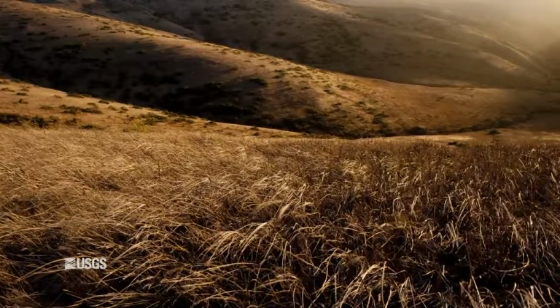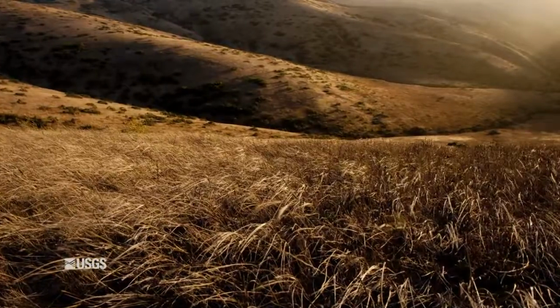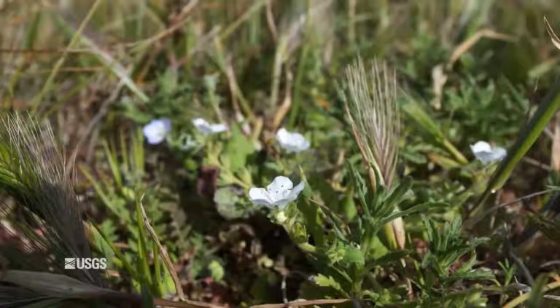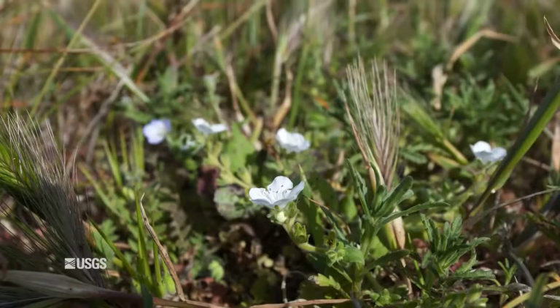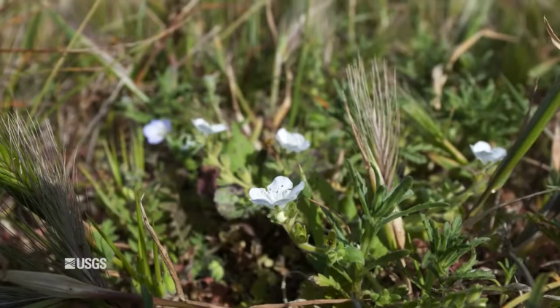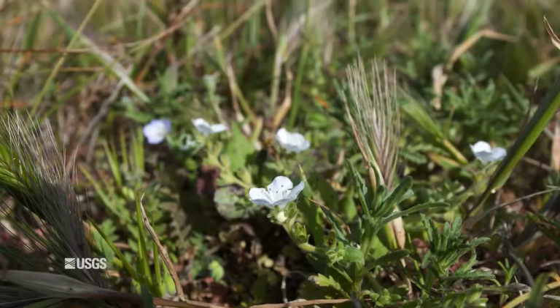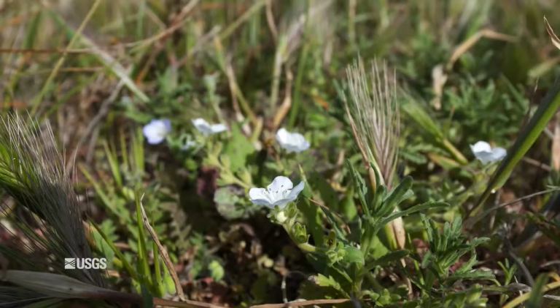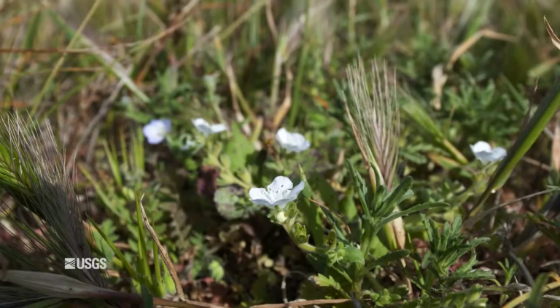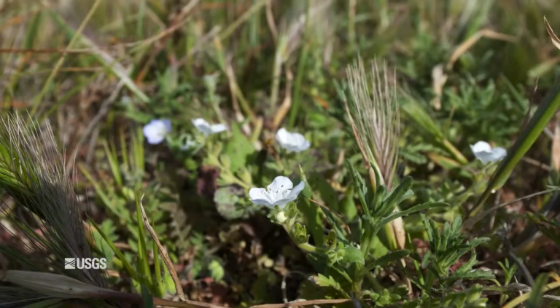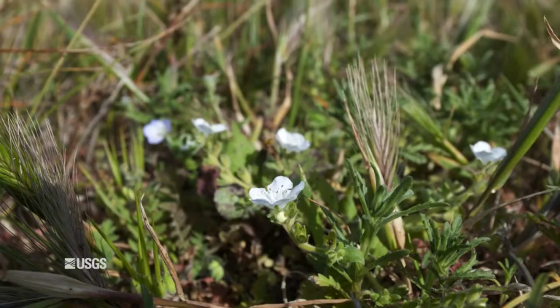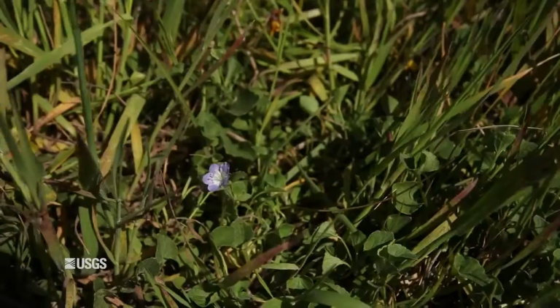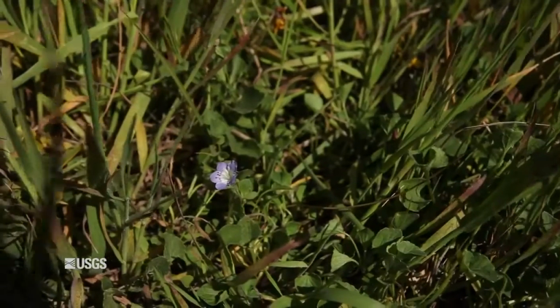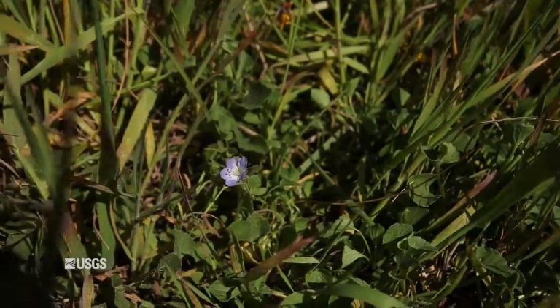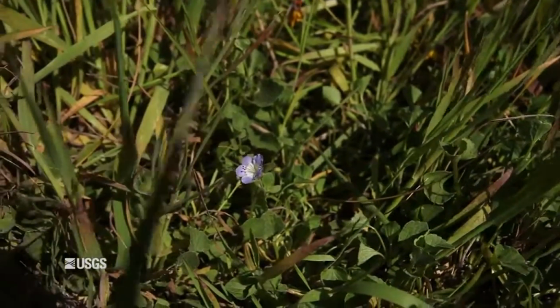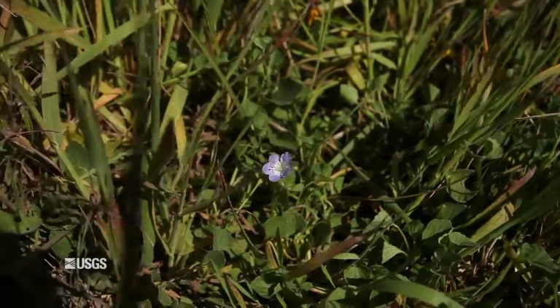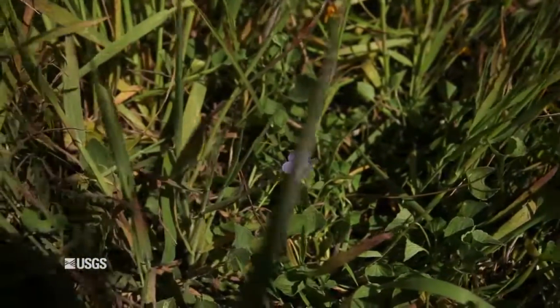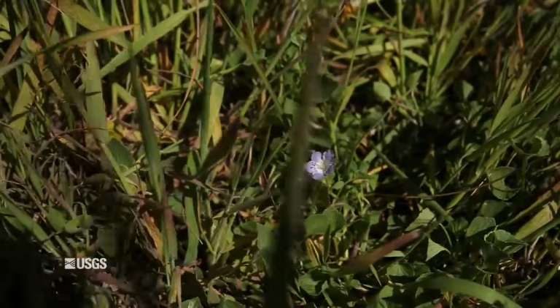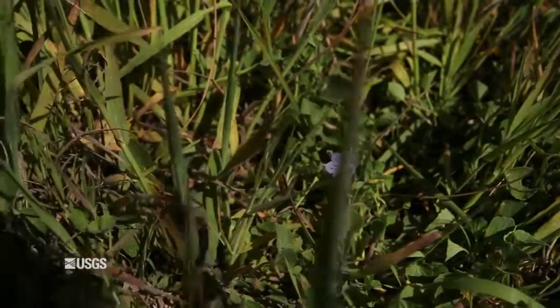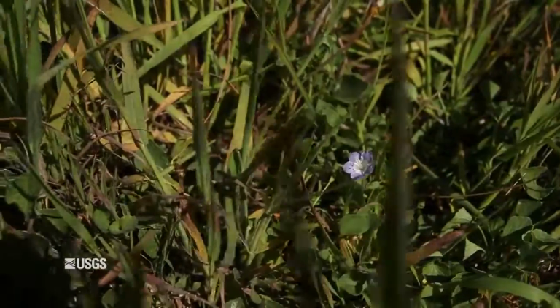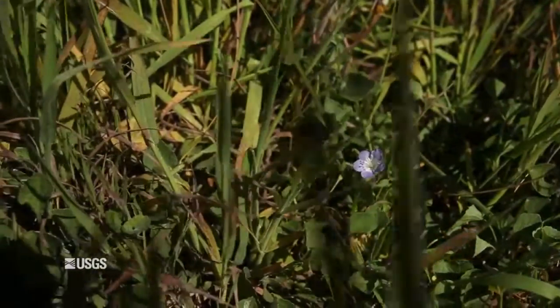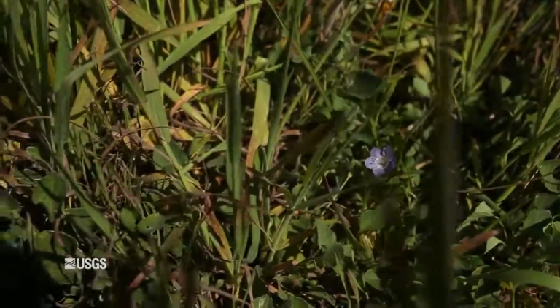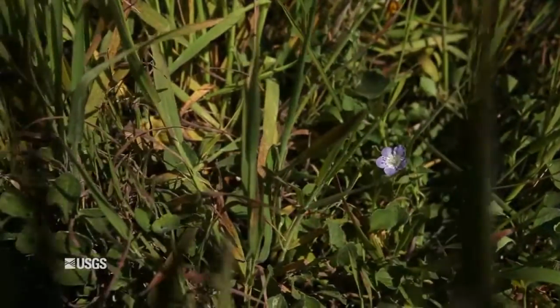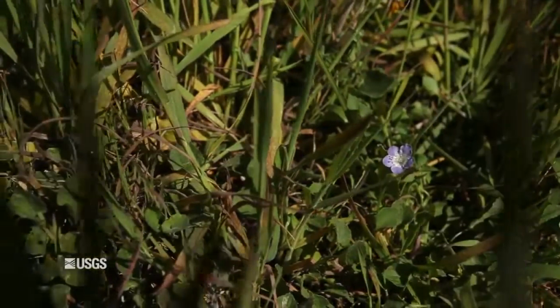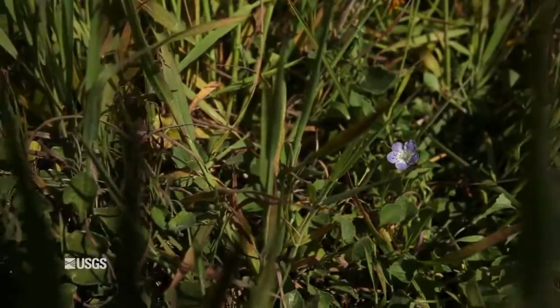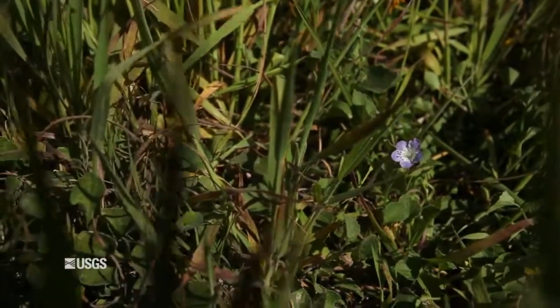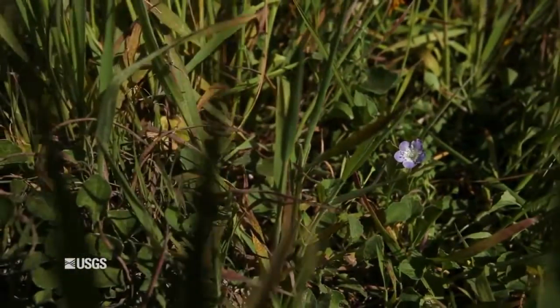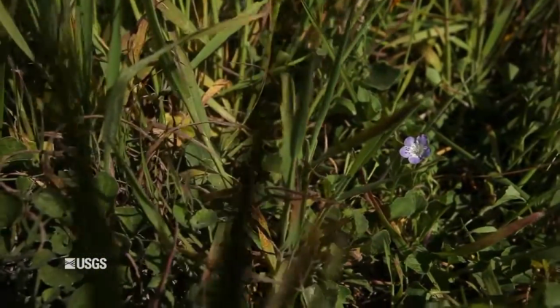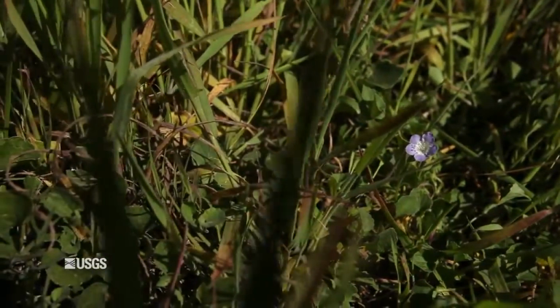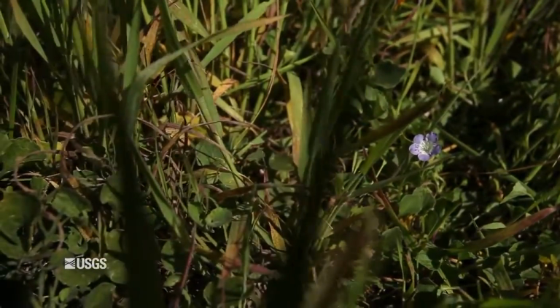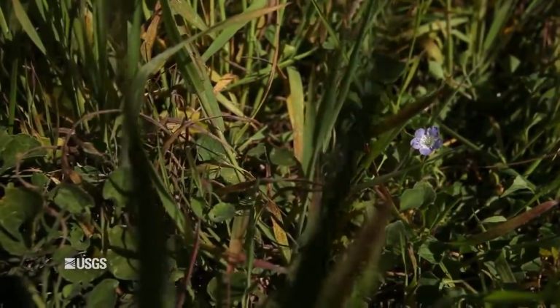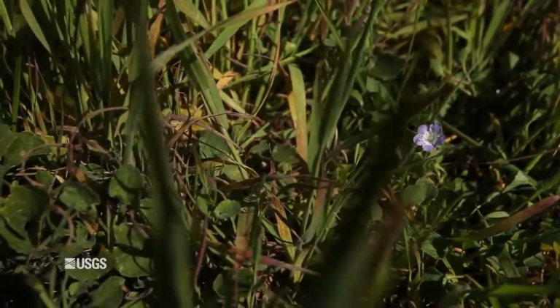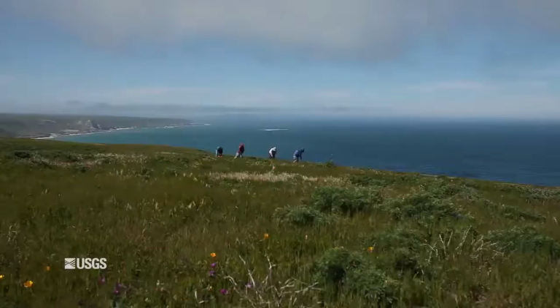One of the species that is challenged by these grasslands is the island Phacelia. This is a tiny little annual plant that lives its entire life cycle in one year.